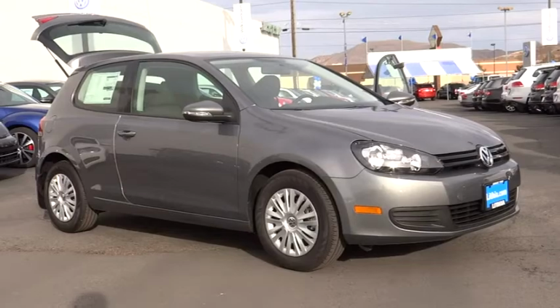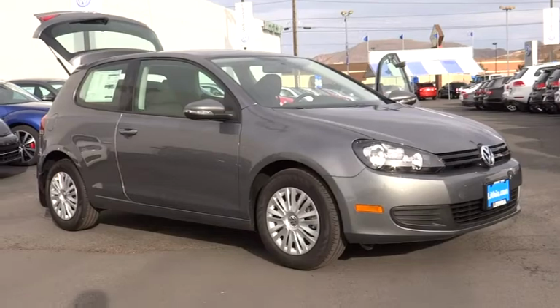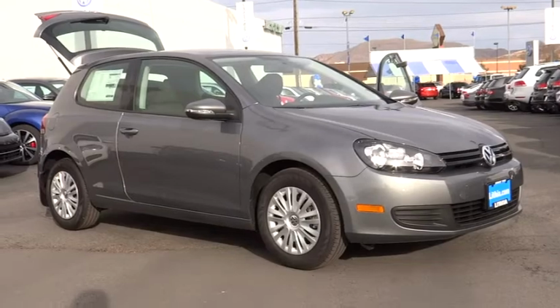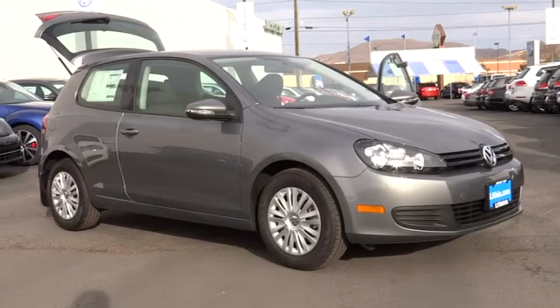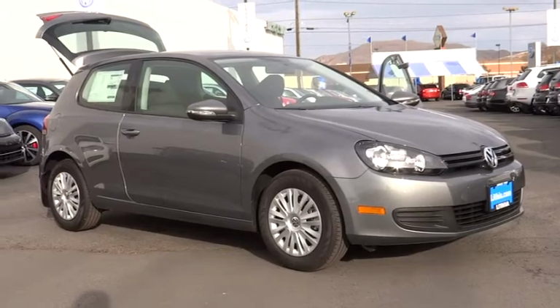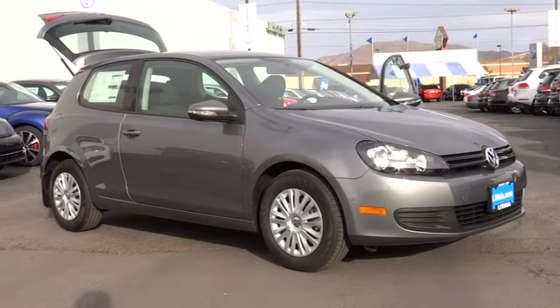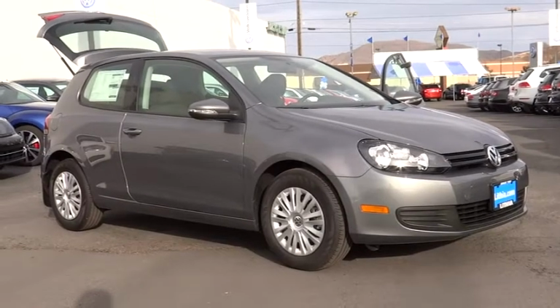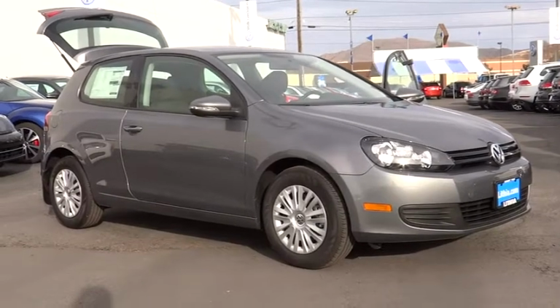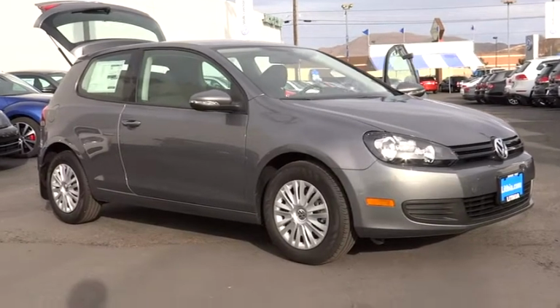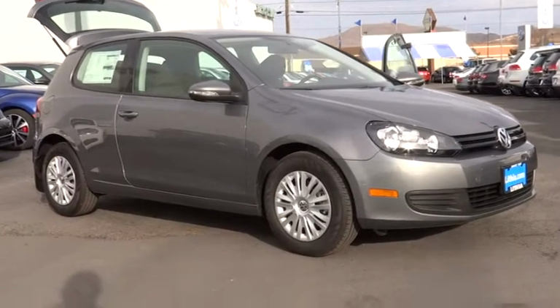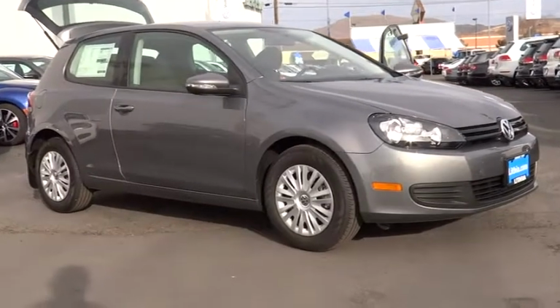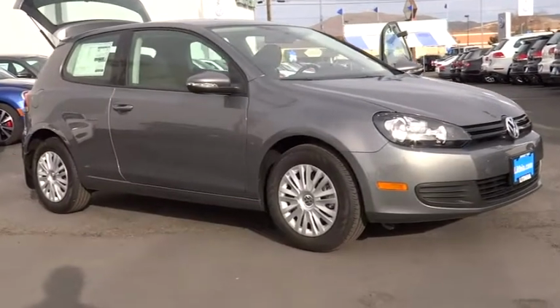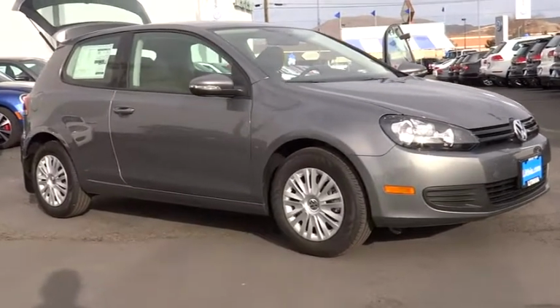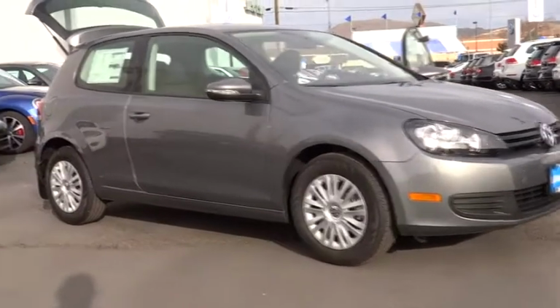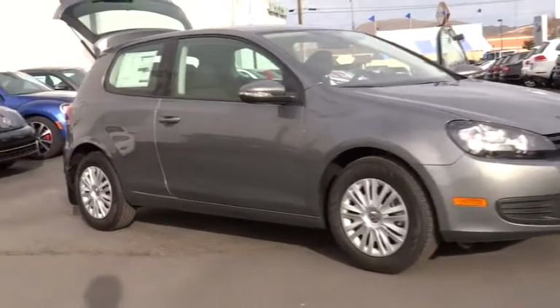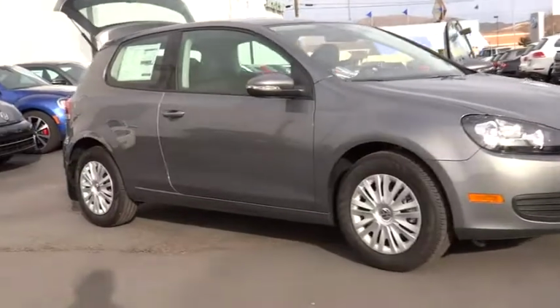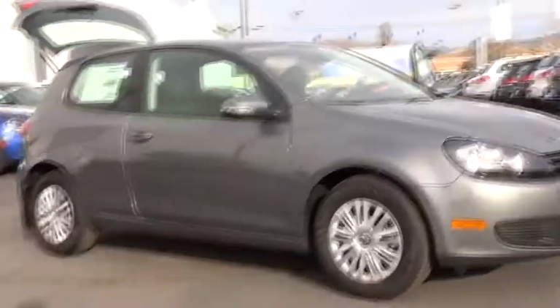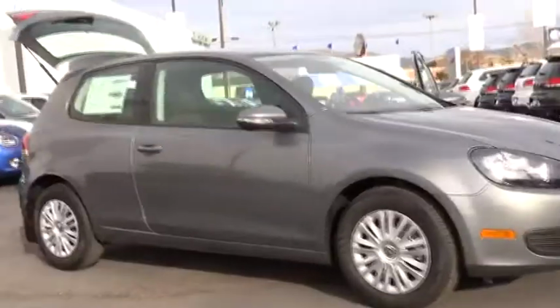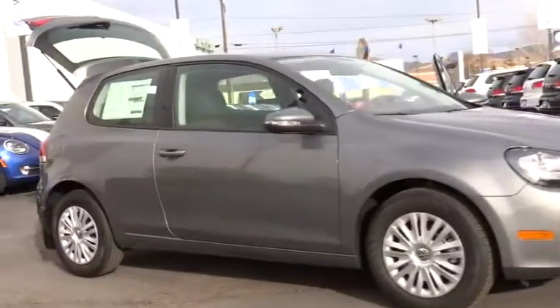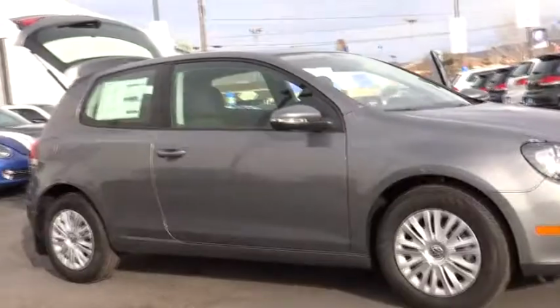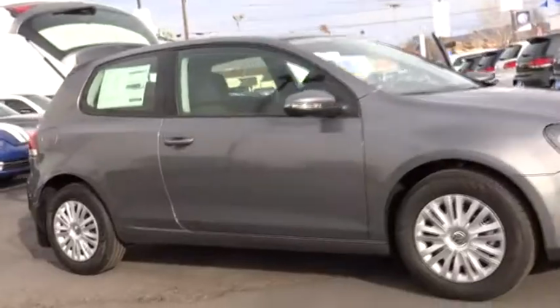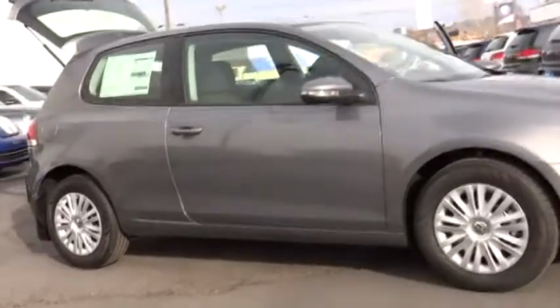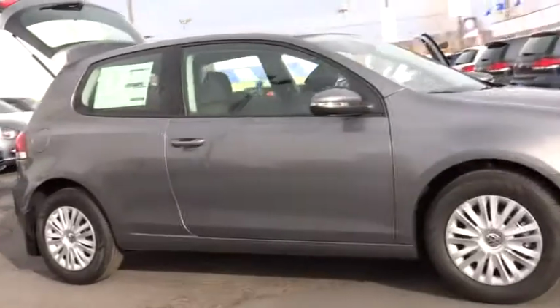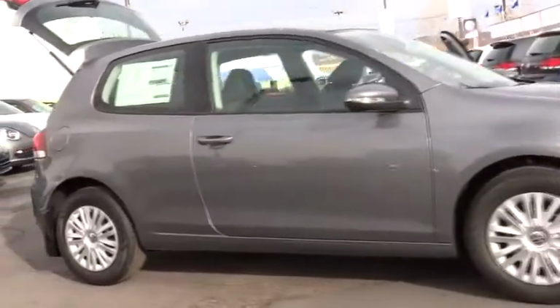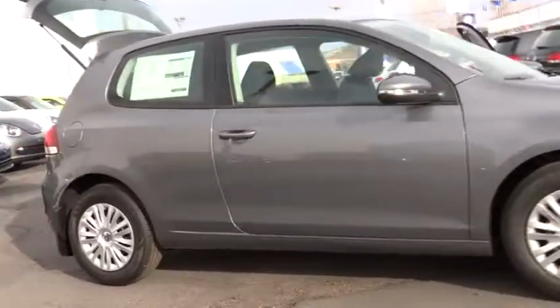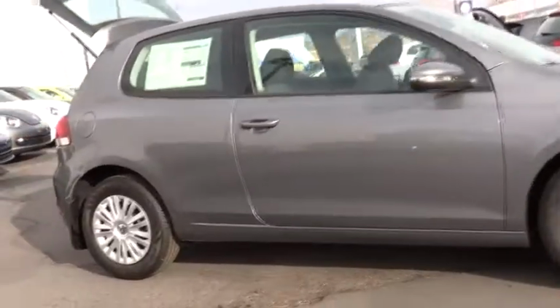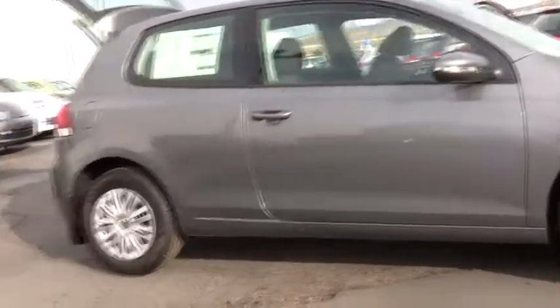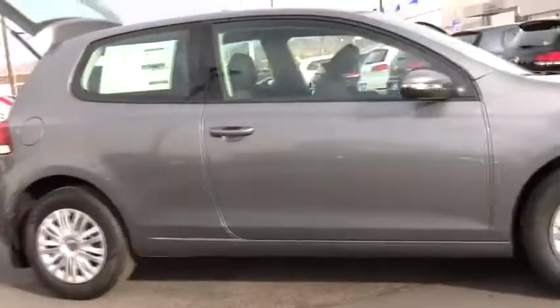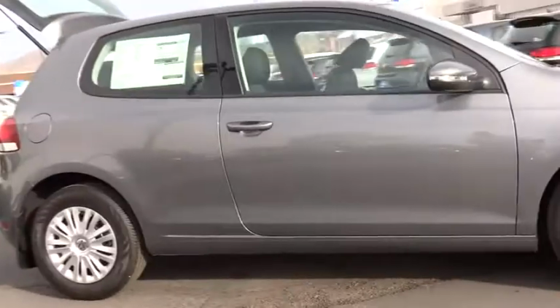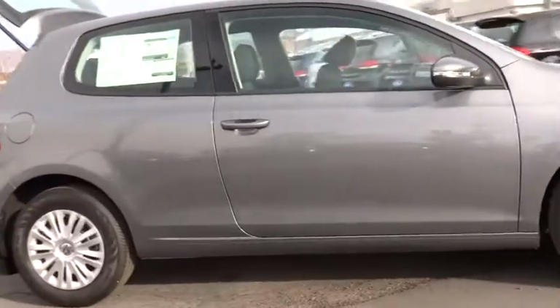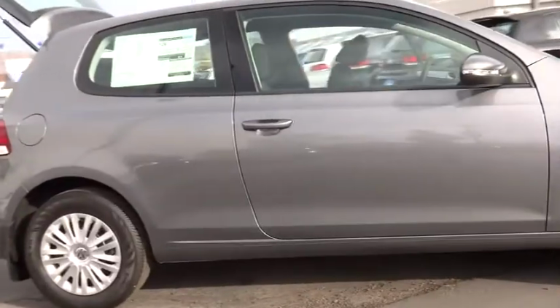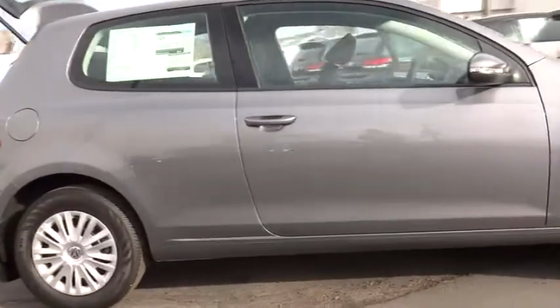The 2013 Golf. It's the original fun-to-drive hatchback. Drive one today. This vehicle has less than 100 miles.